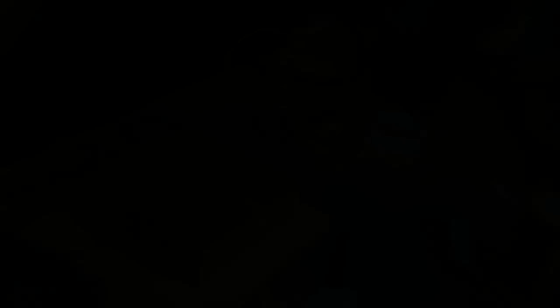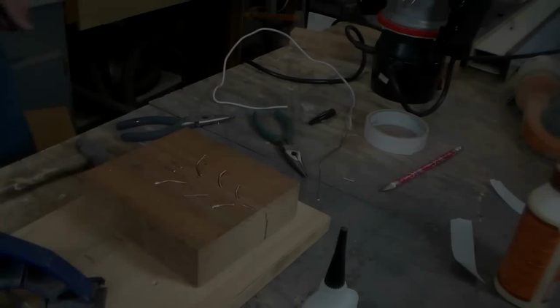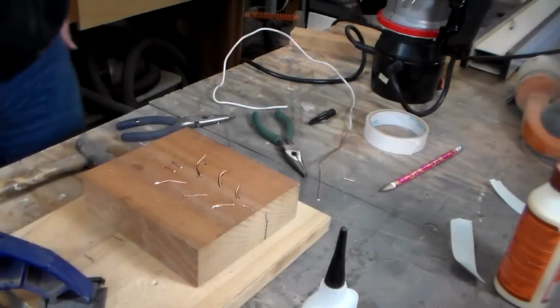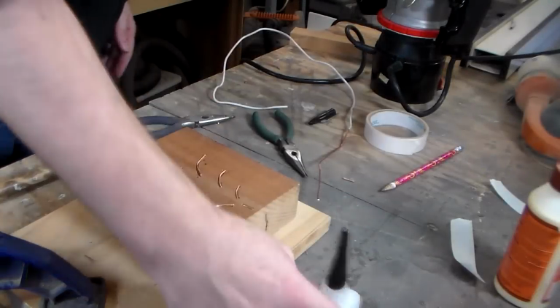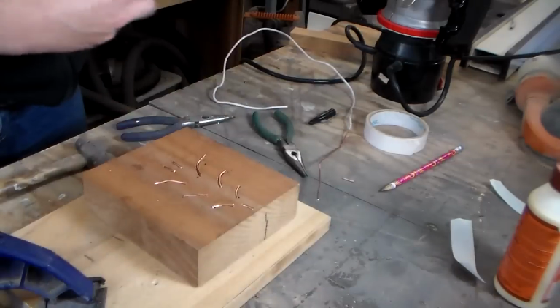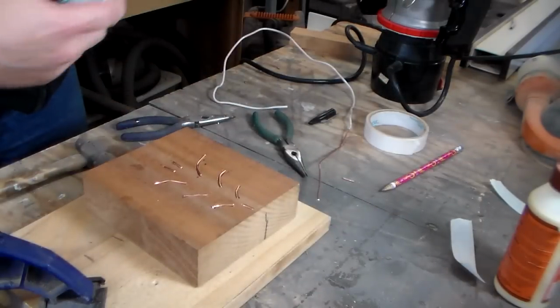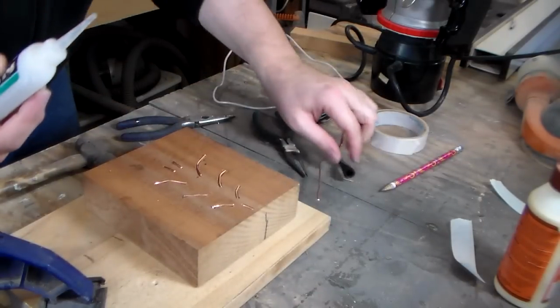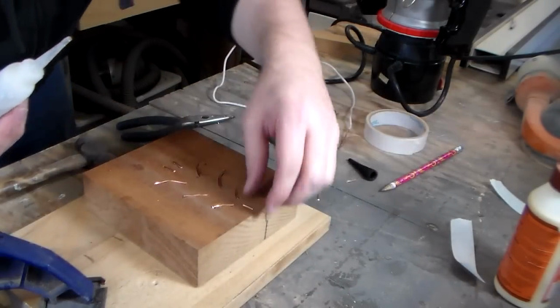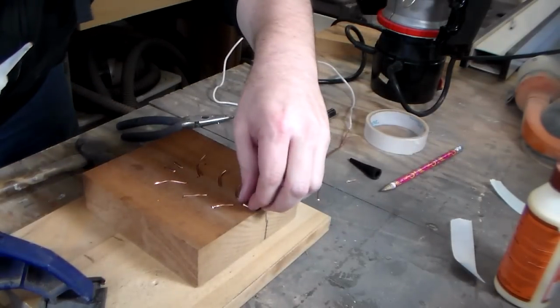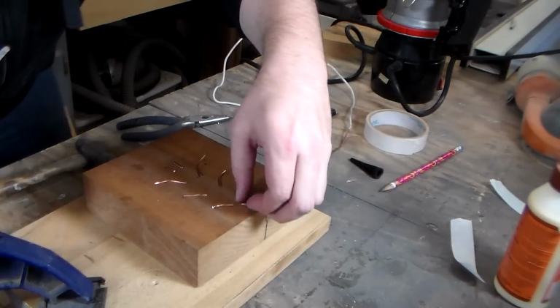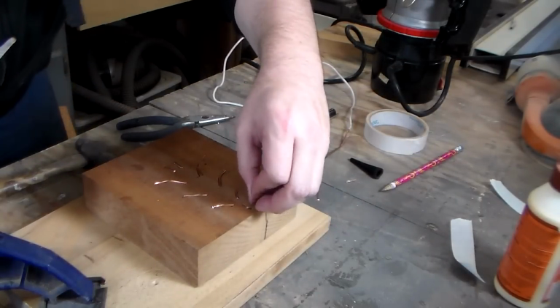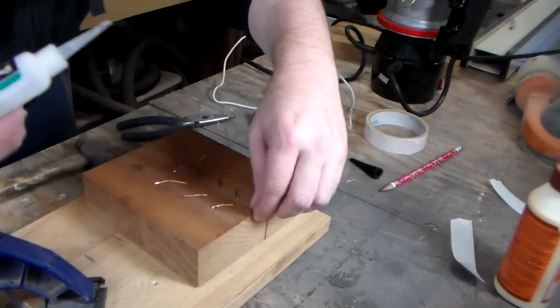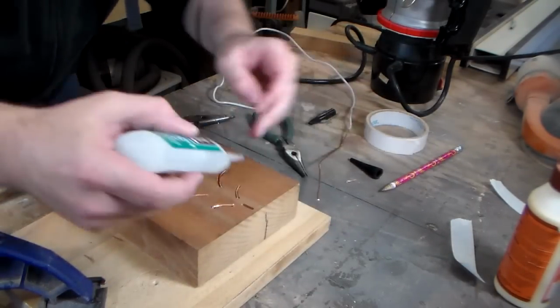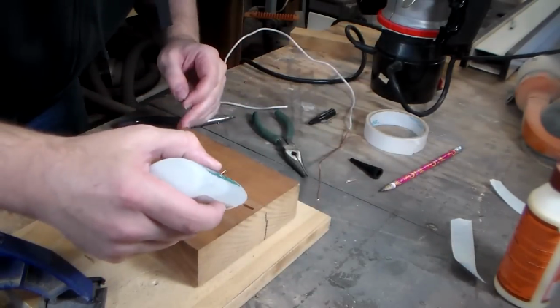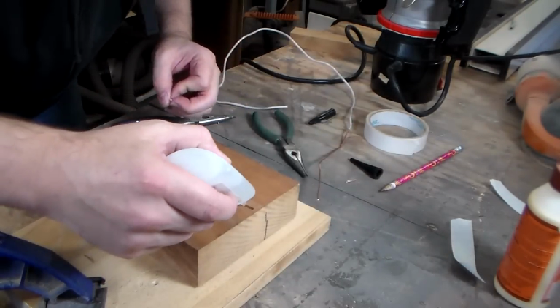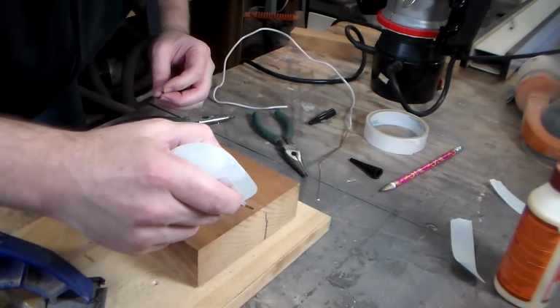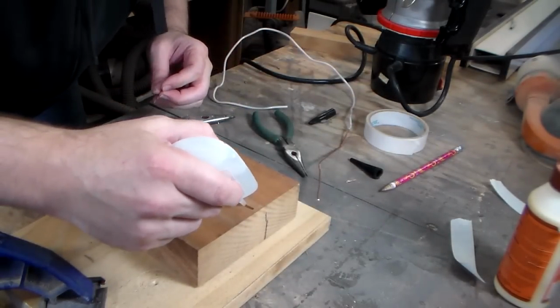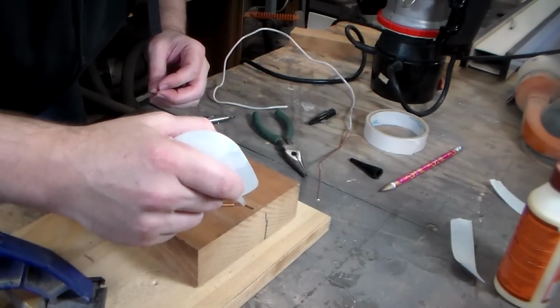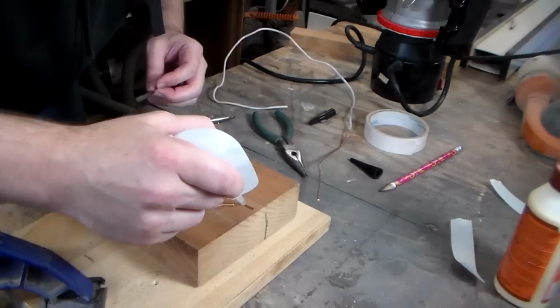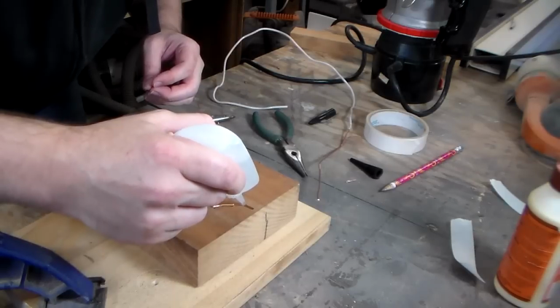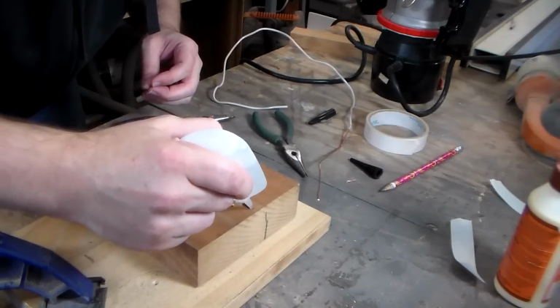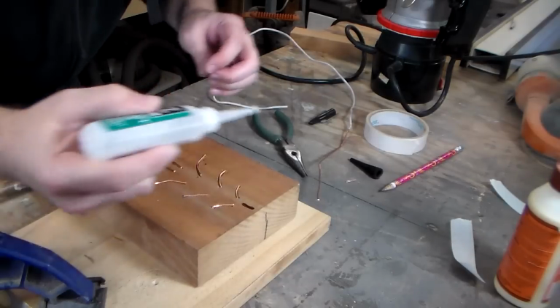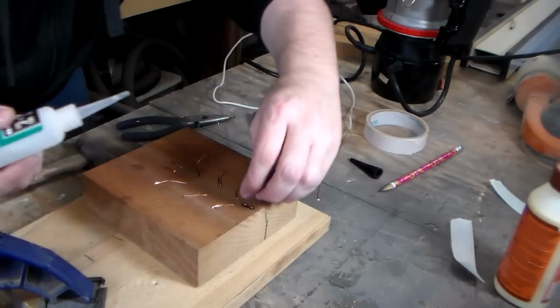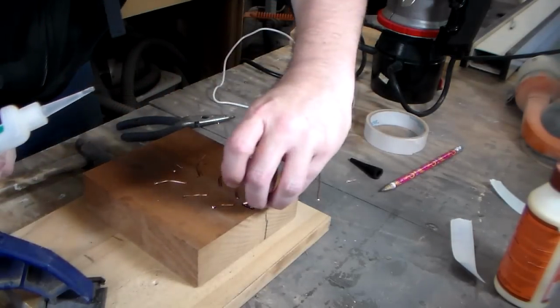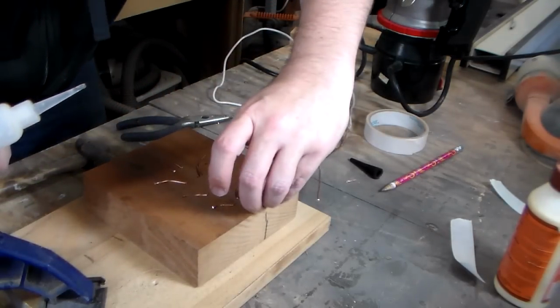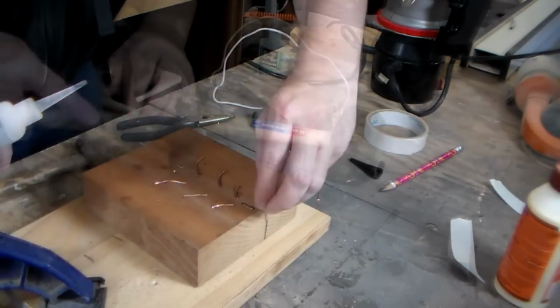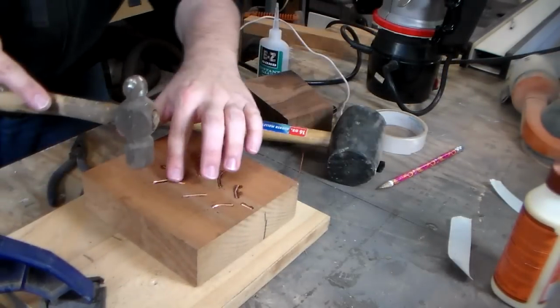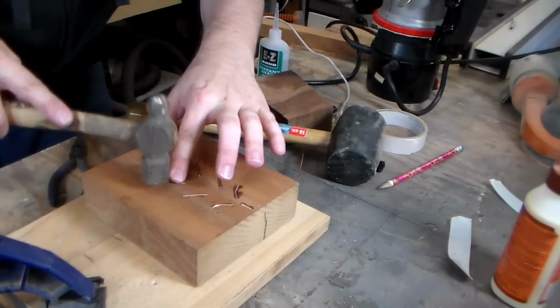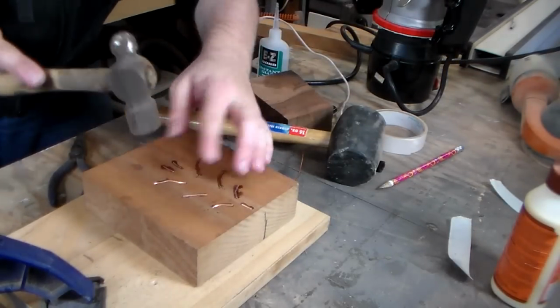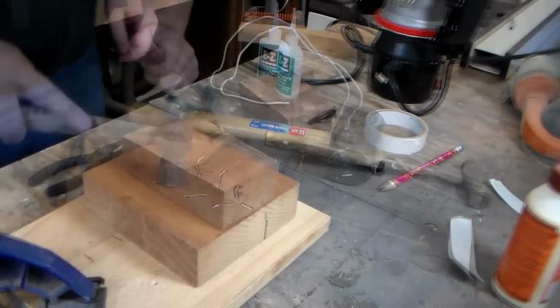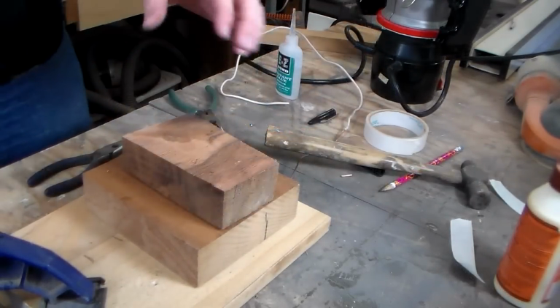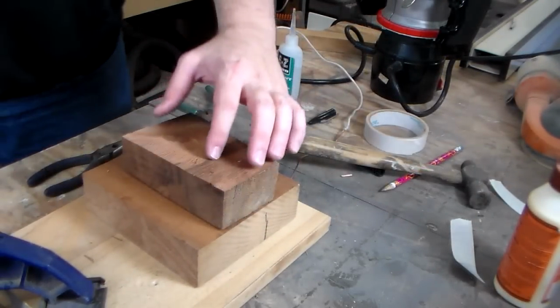So my thought was I would simply use CA glue — I'm going to put a little CA glue since it bonds well to both wood and metal. We need to make a few mallet blows here.